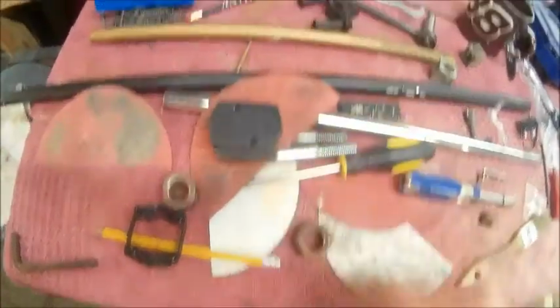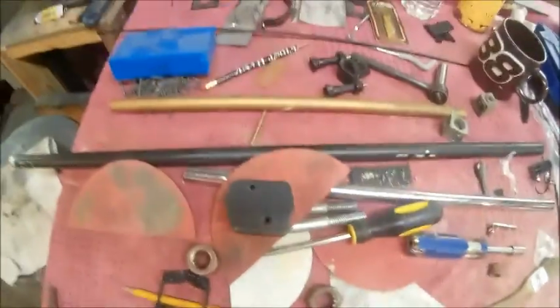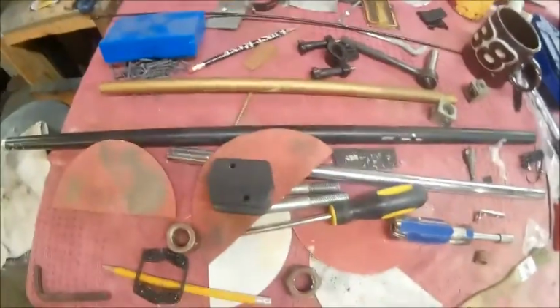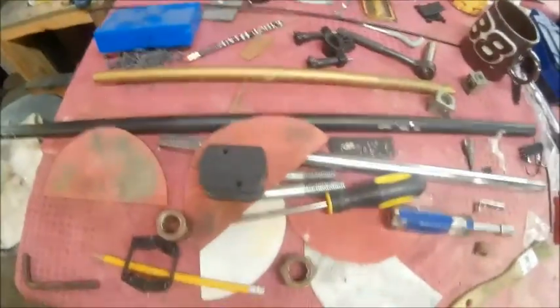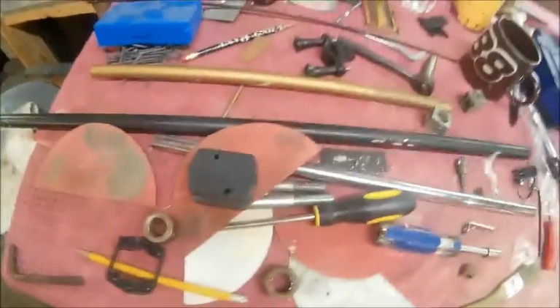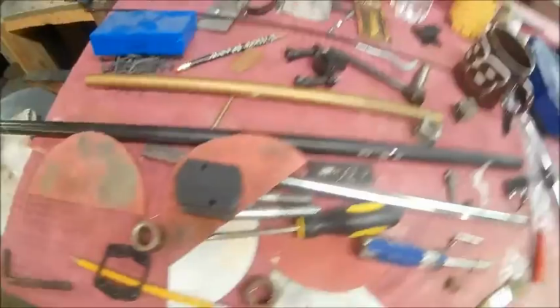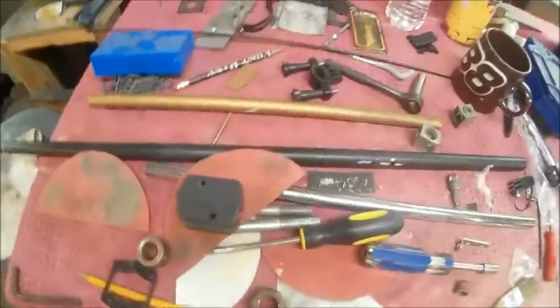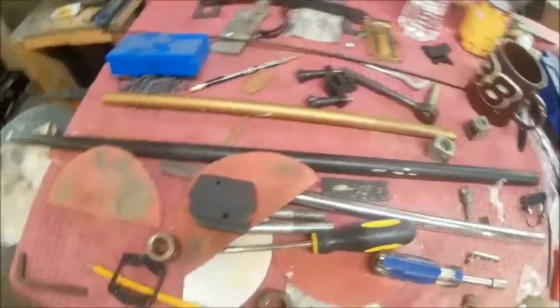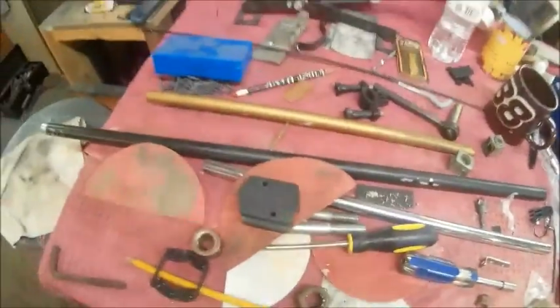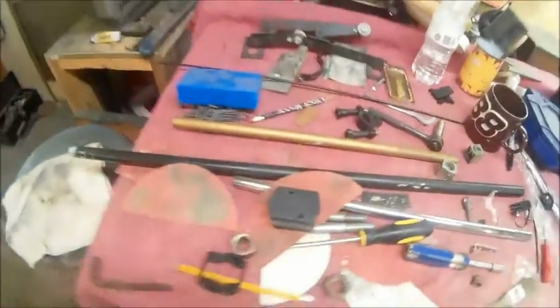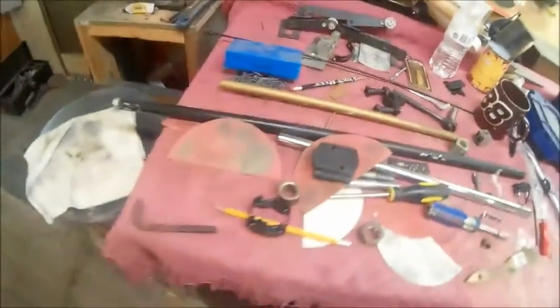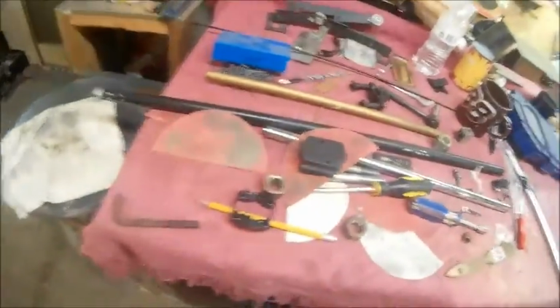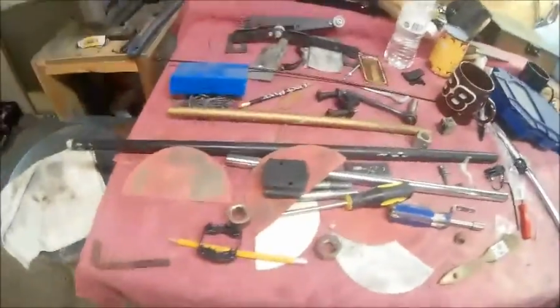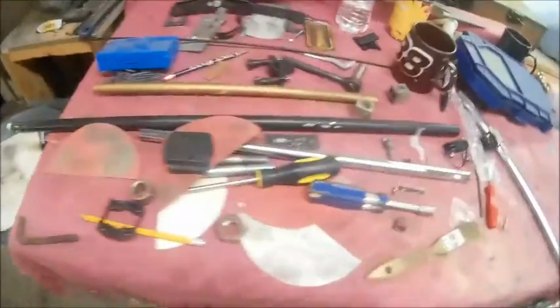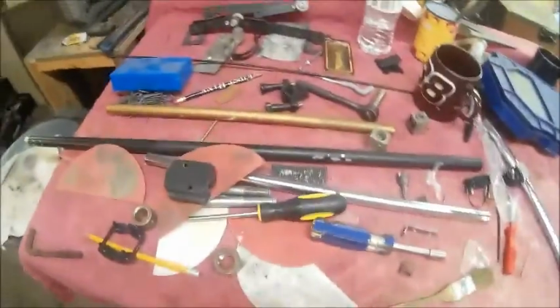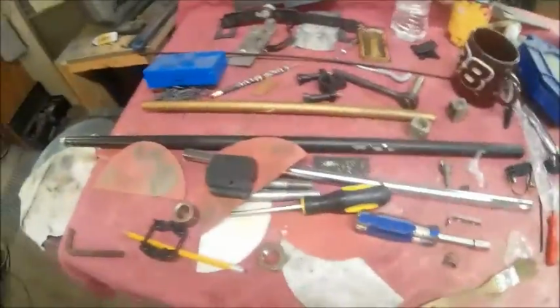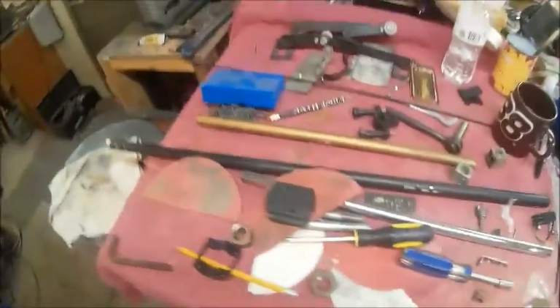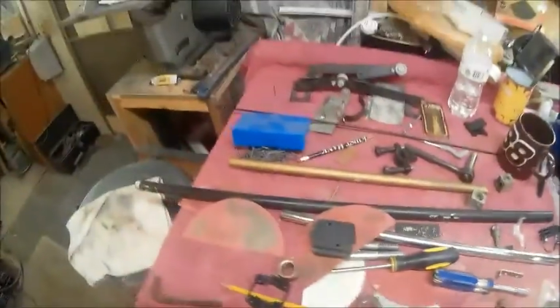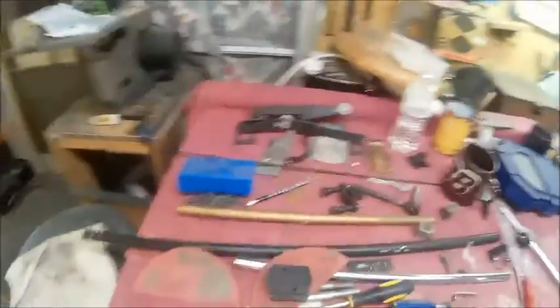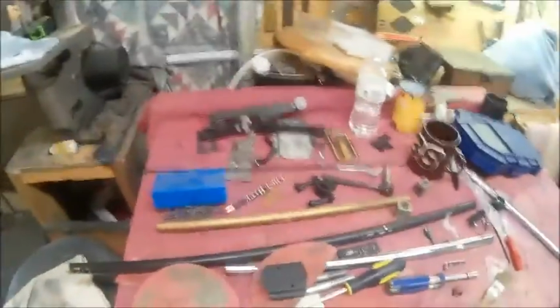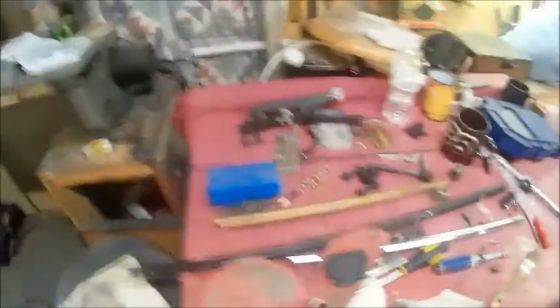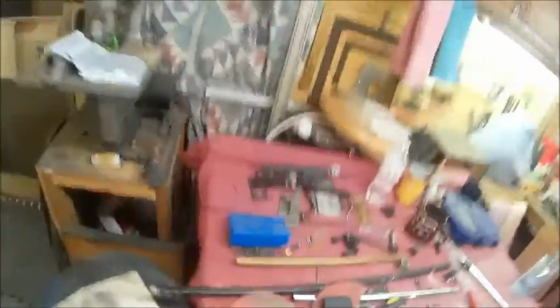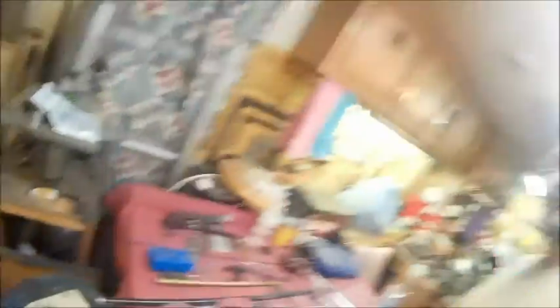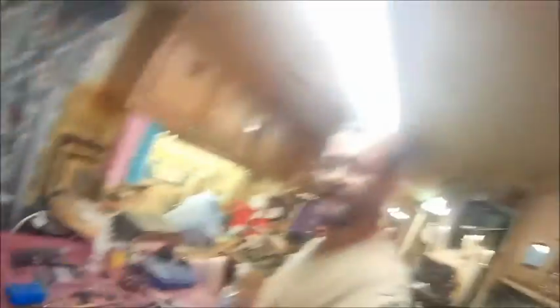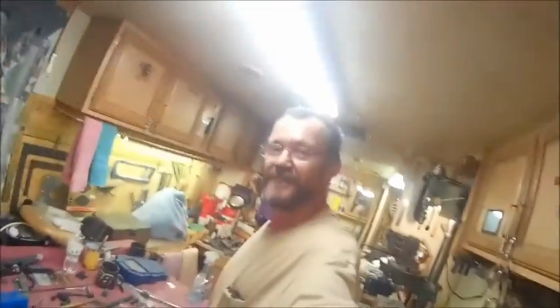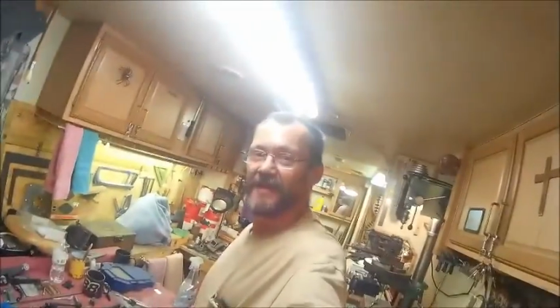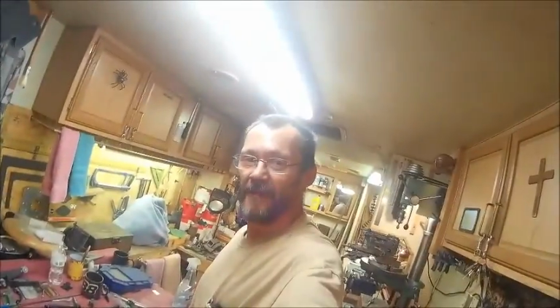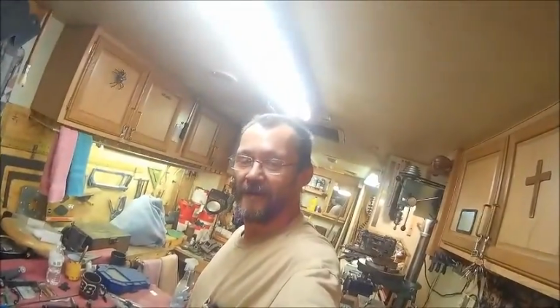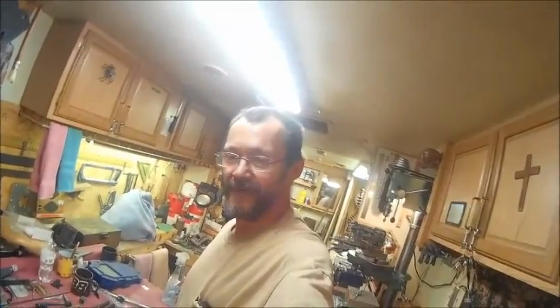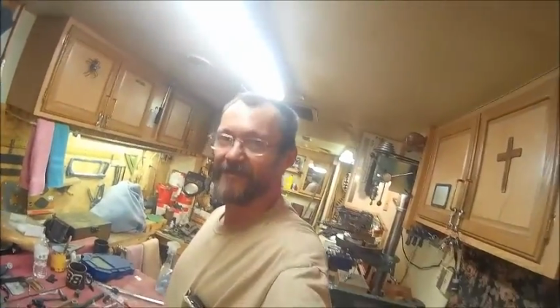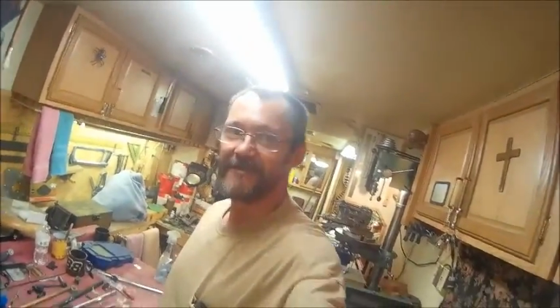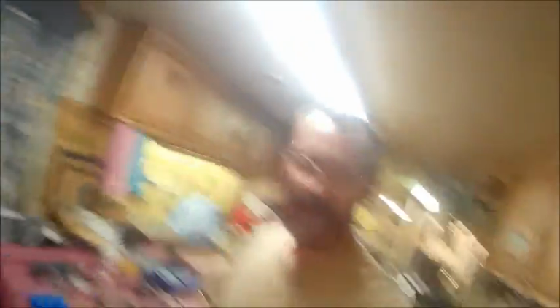That way nobody can say I don't use my lathe. Anyway, you guys have a good one. I'm Bob, I'm out - later.